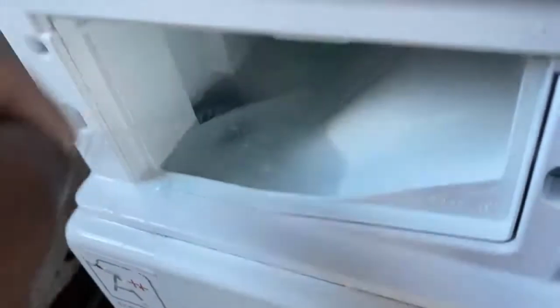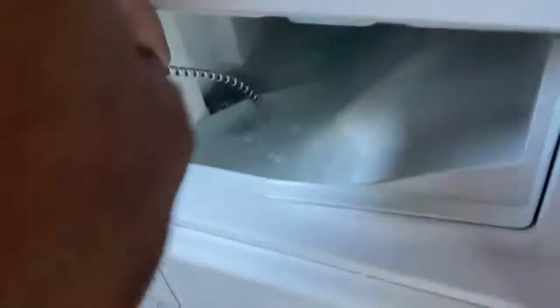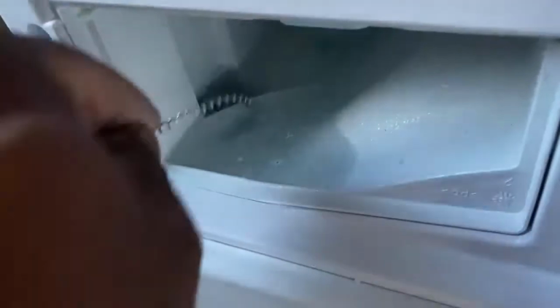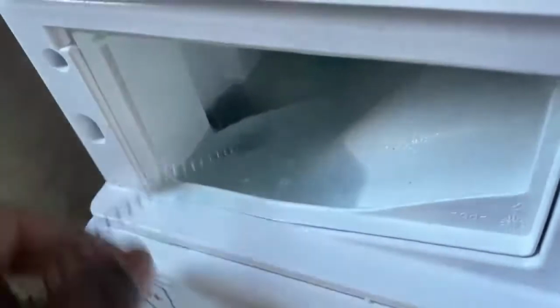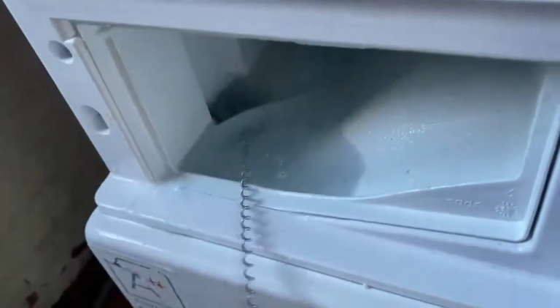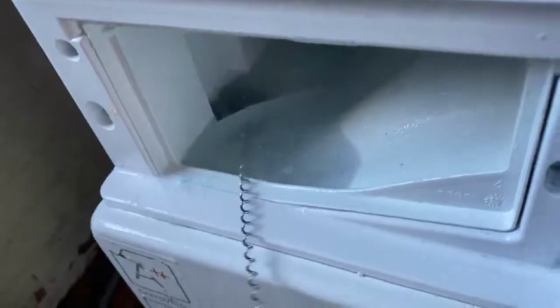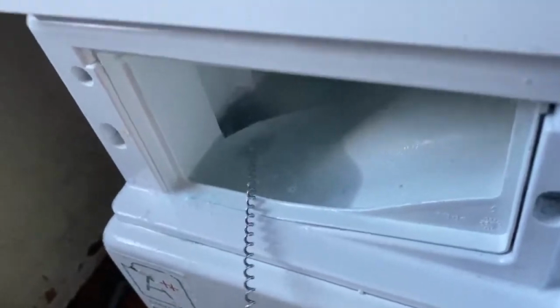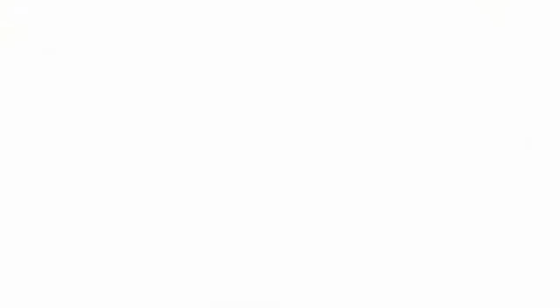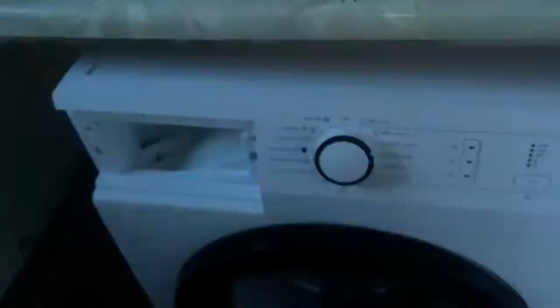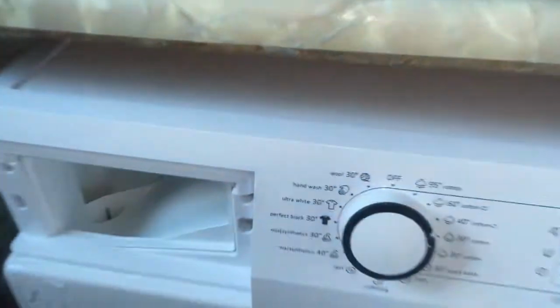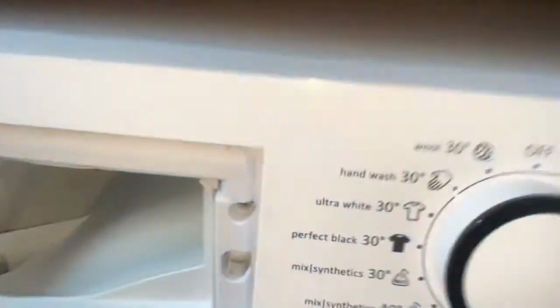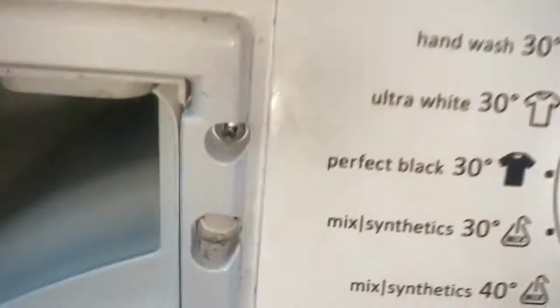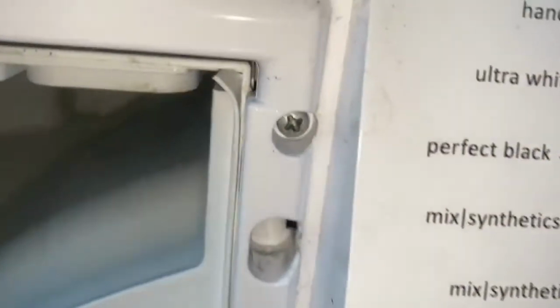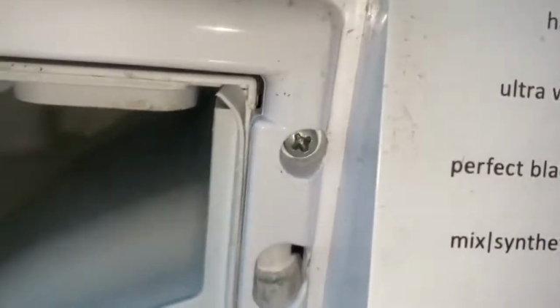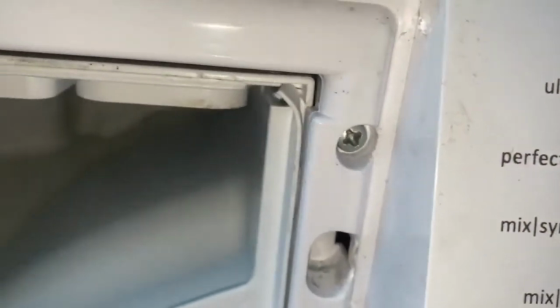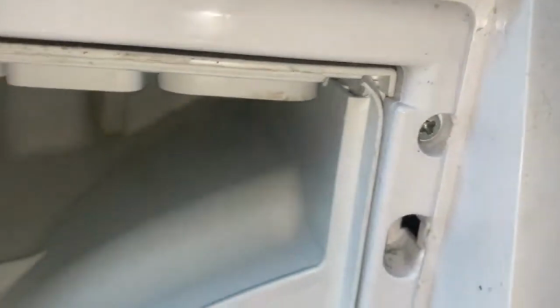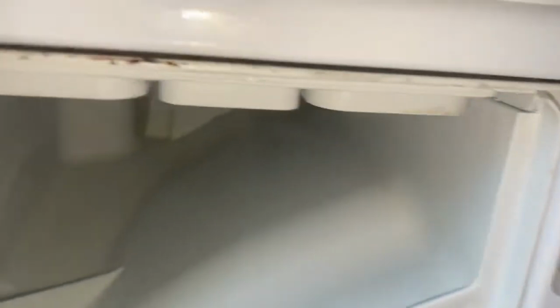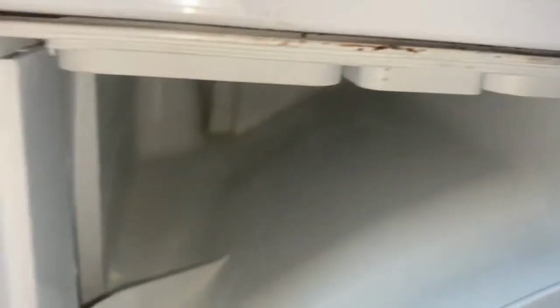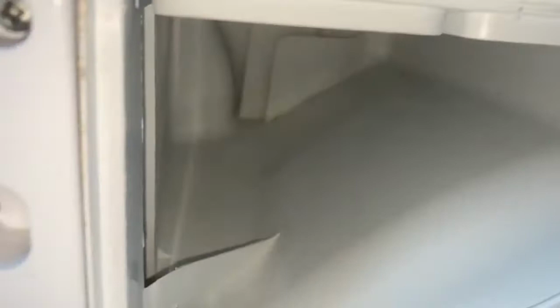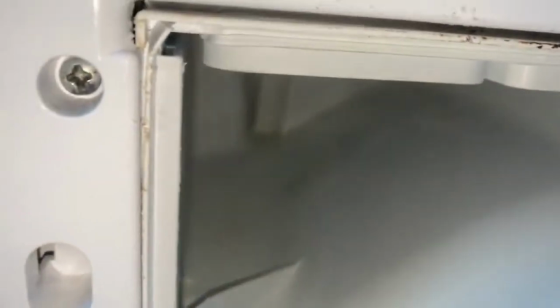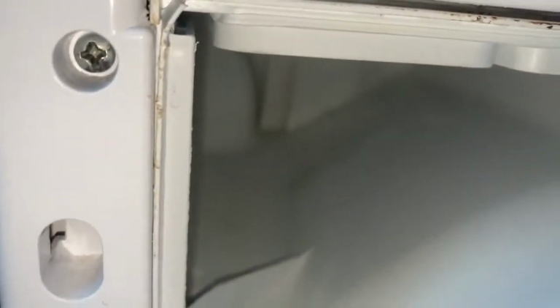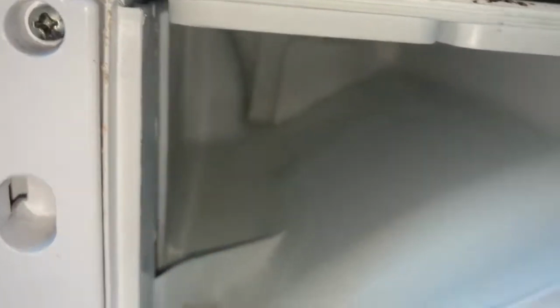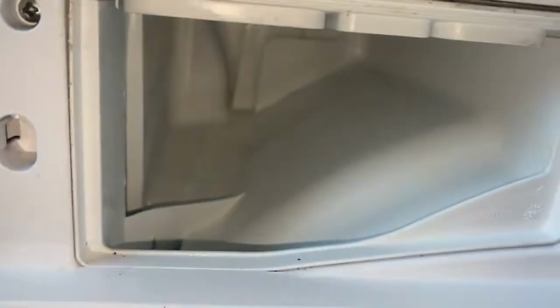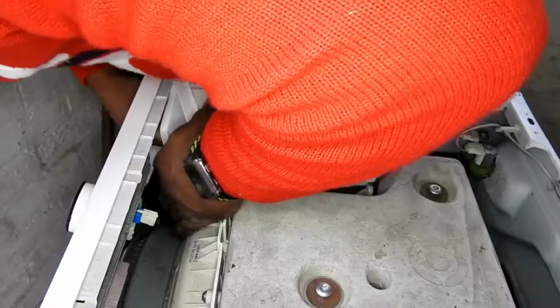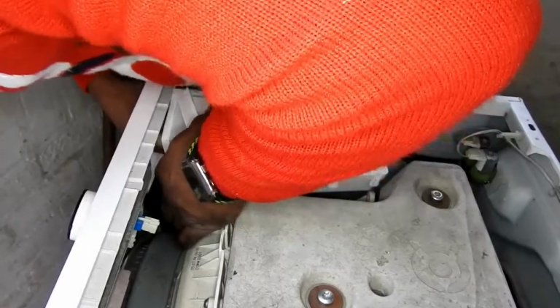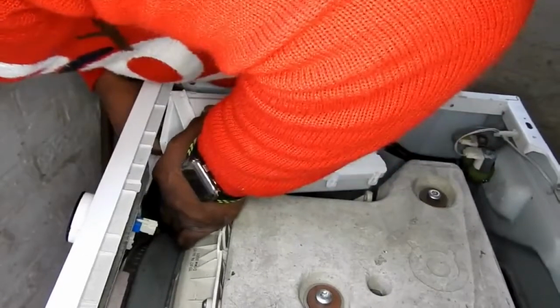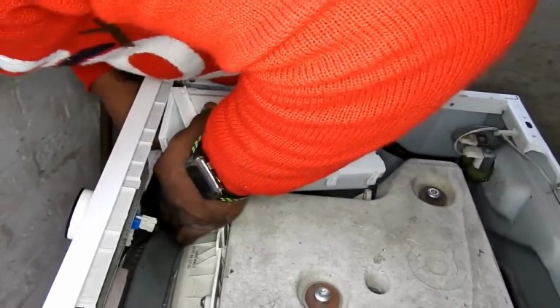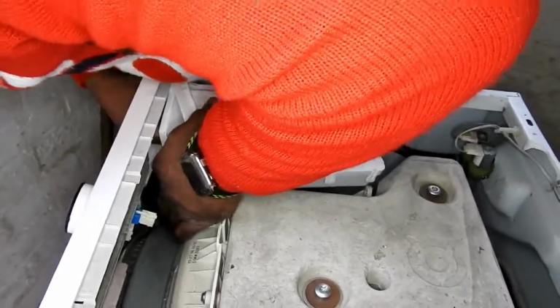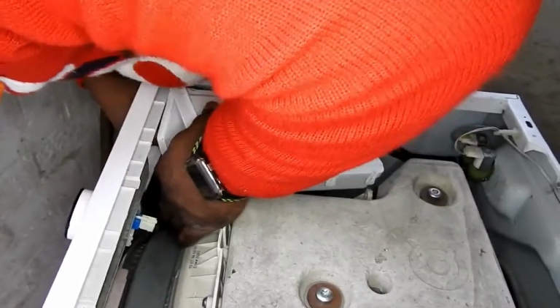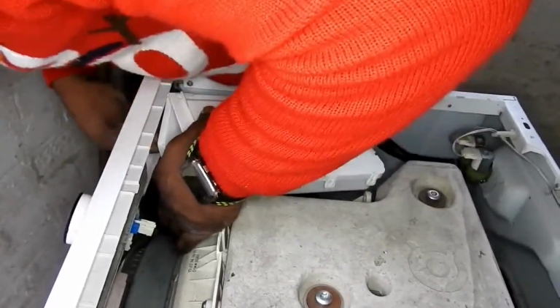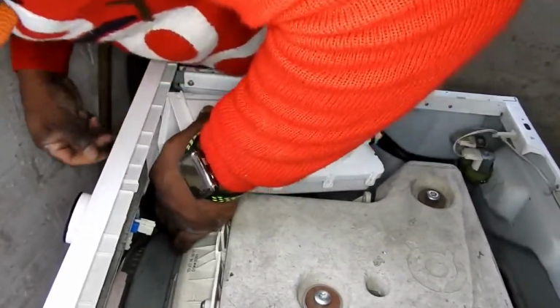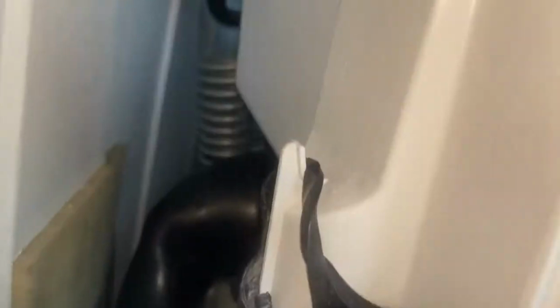I've been trying for about ten minutes with this and no joy. I don't want to make a hole in the sump, so I'll have to dismantle it first. There are two screws at the front here.